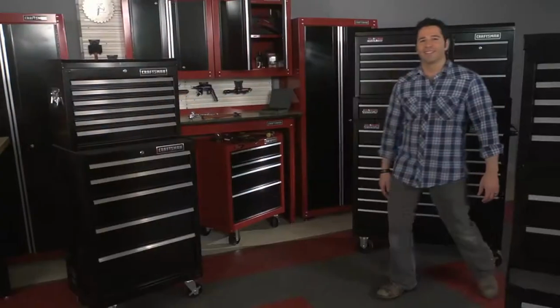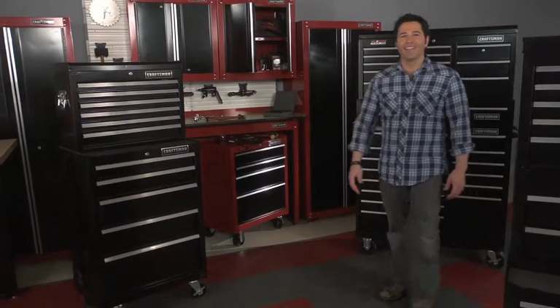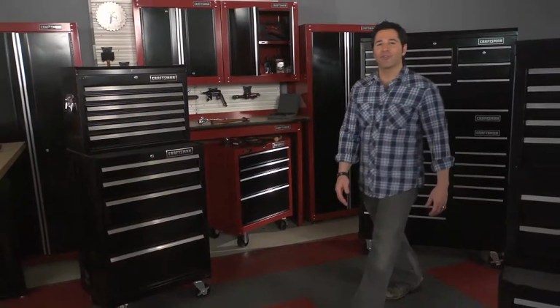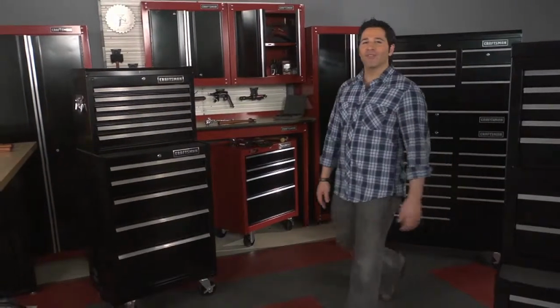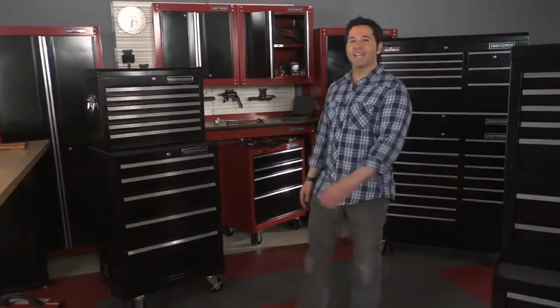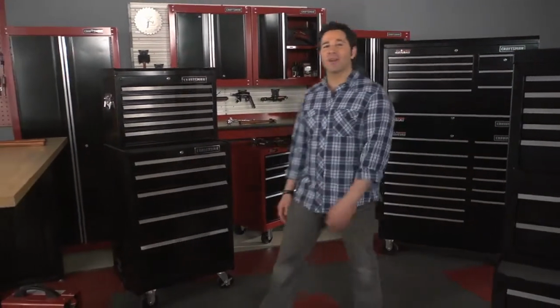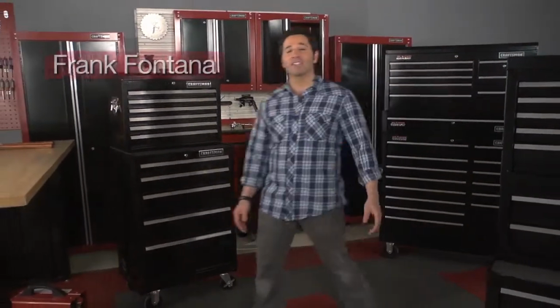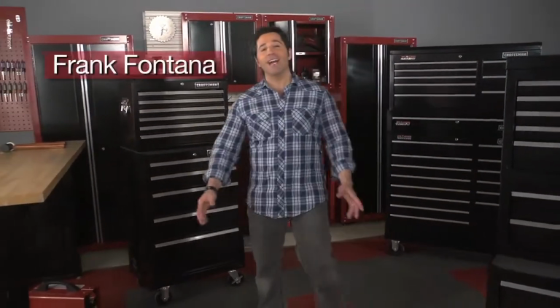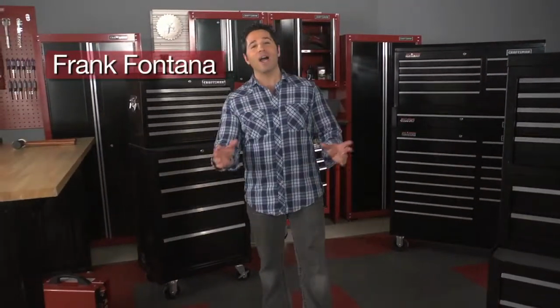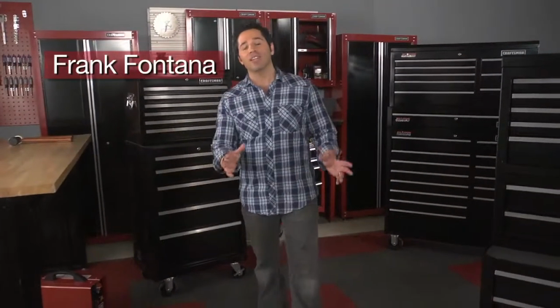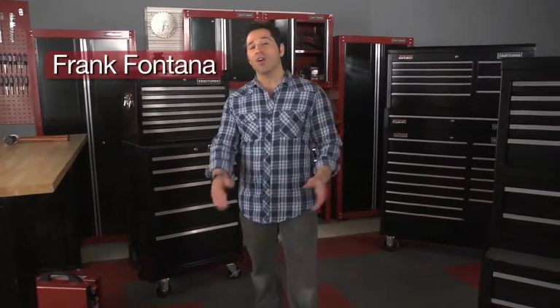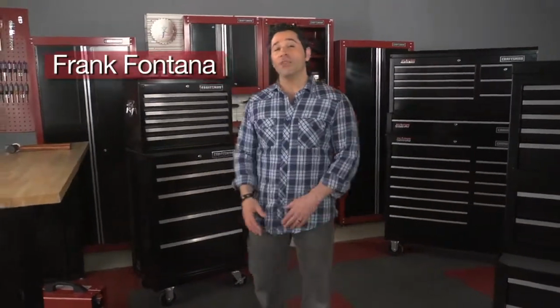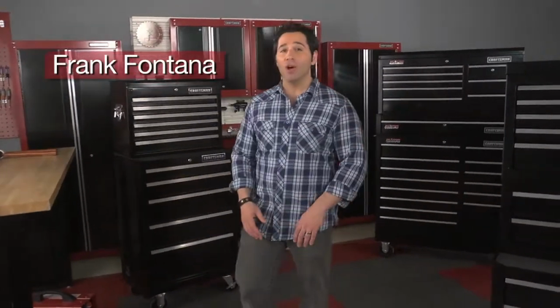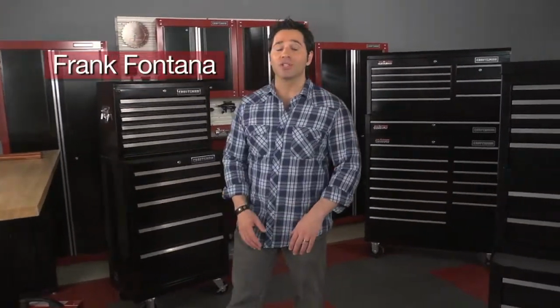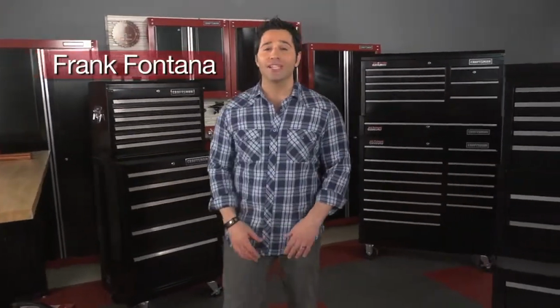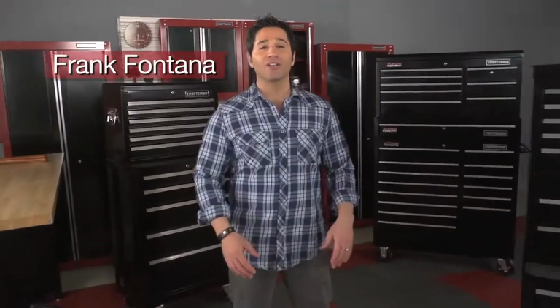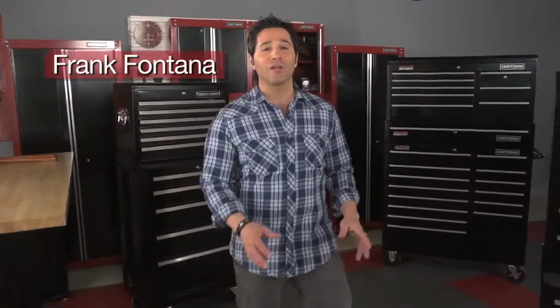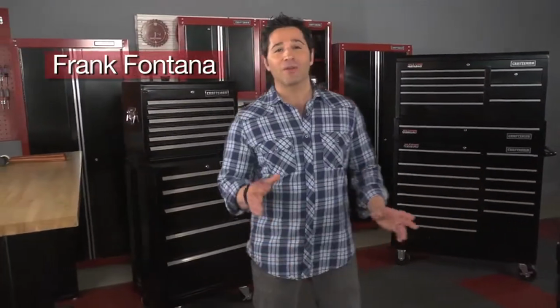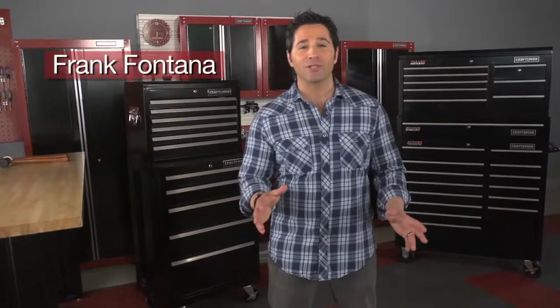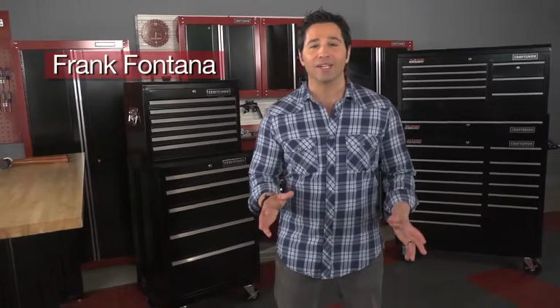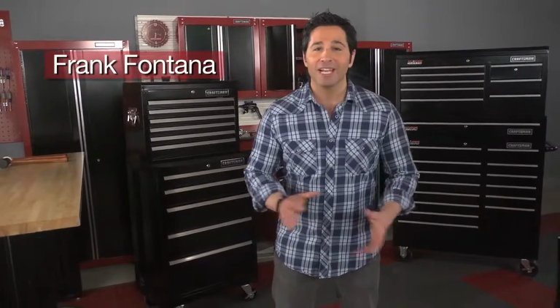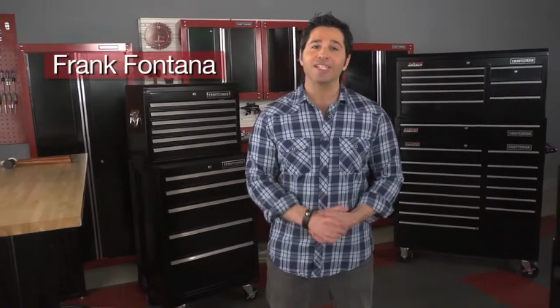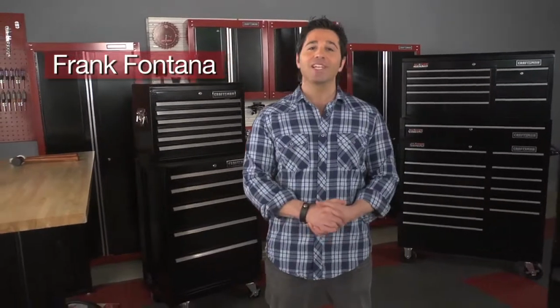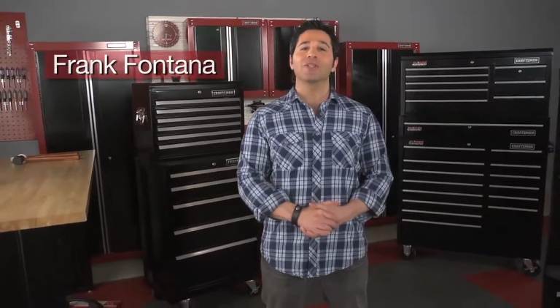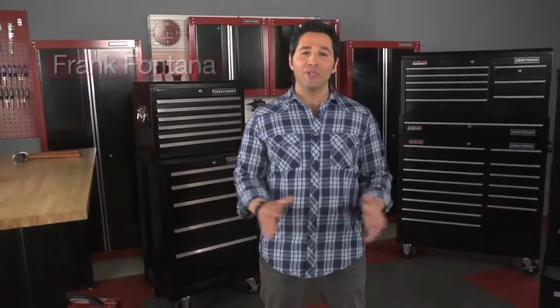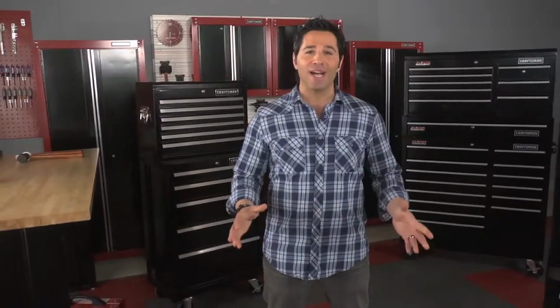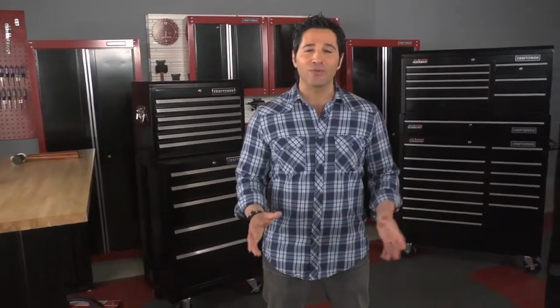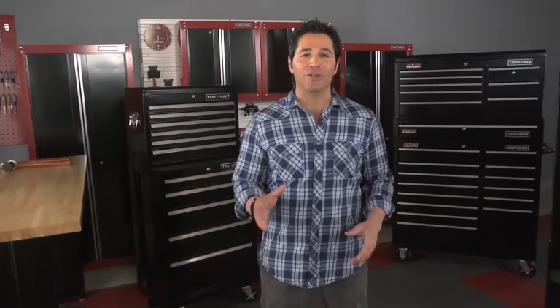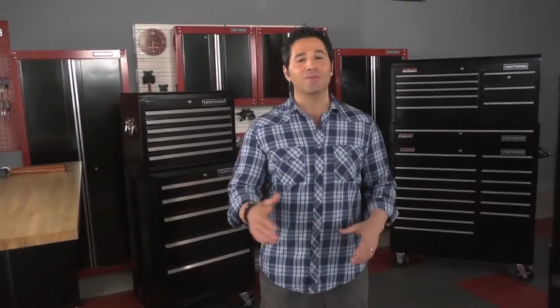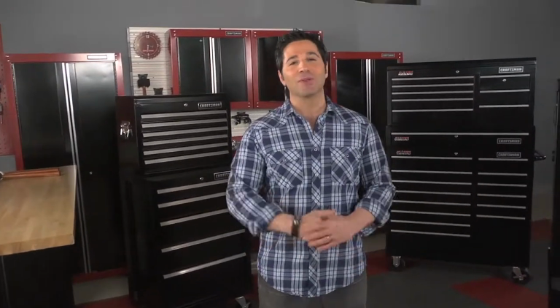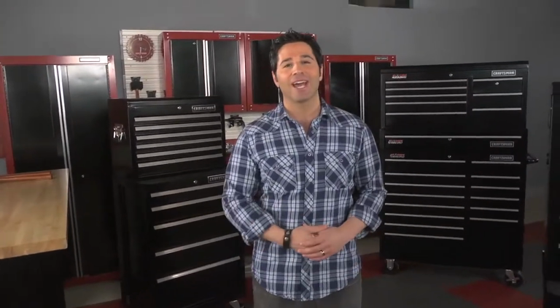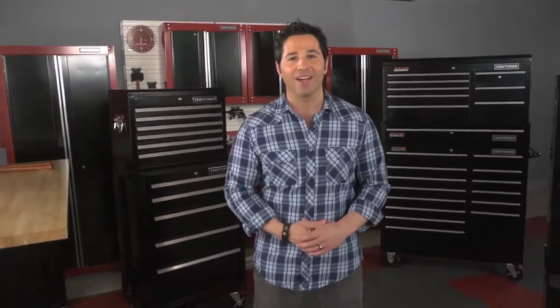Hey, I'm Frank Fontana, America's DIY designer, author, and host of Down and Dirty with Craftsman. And I'm excited to be a tool advisor for the Craftsman Tool Catalog.